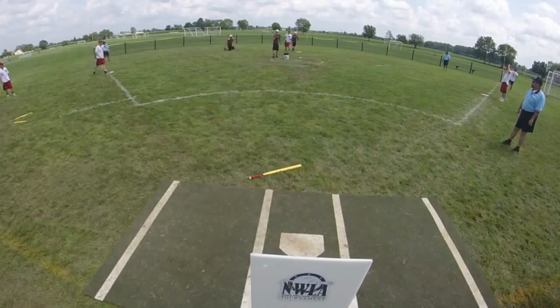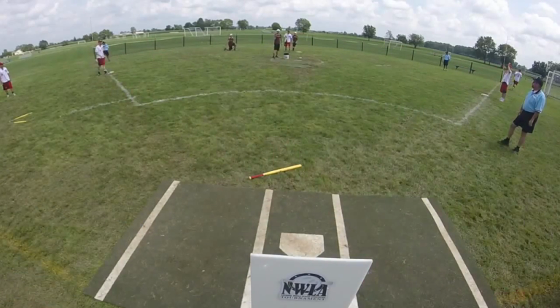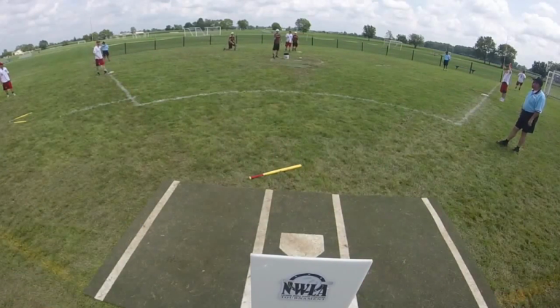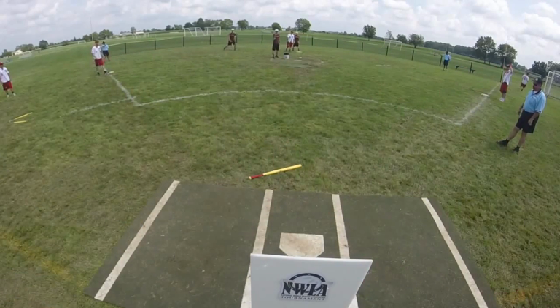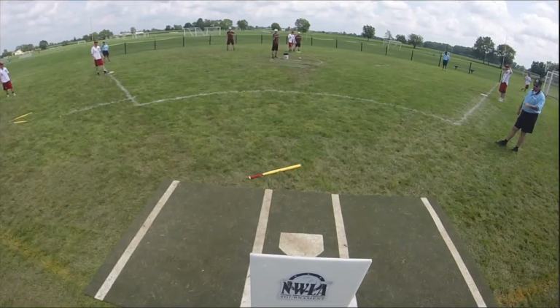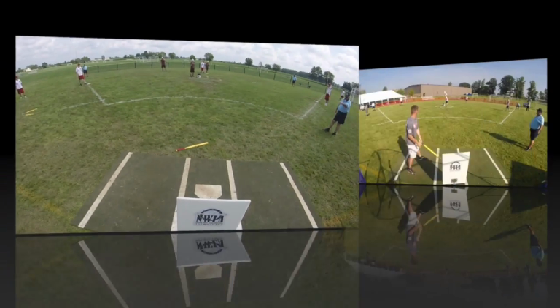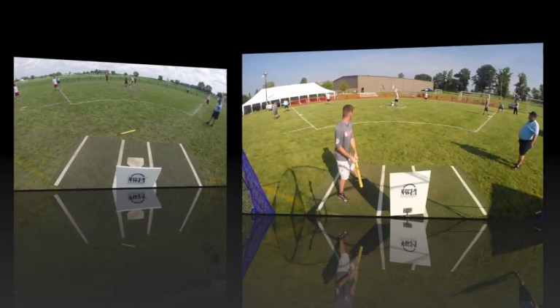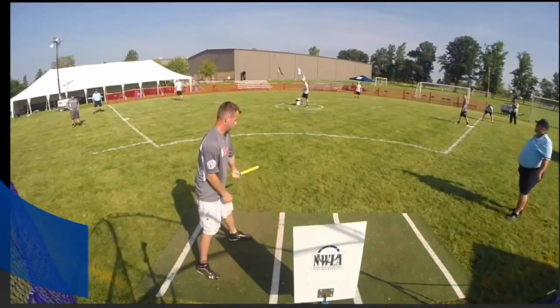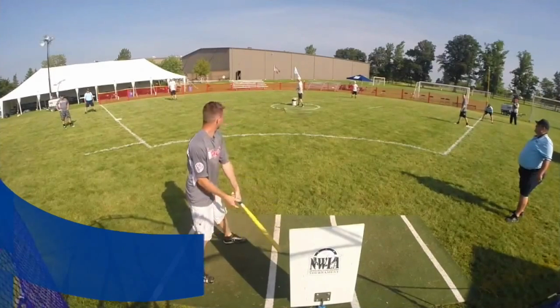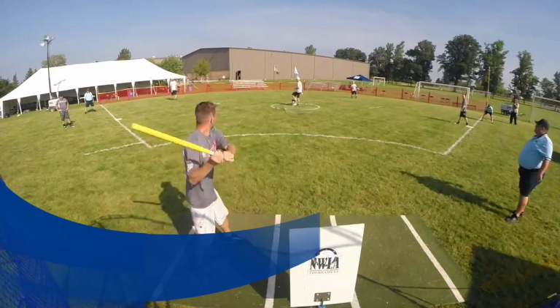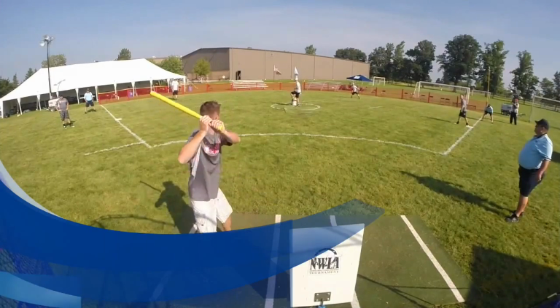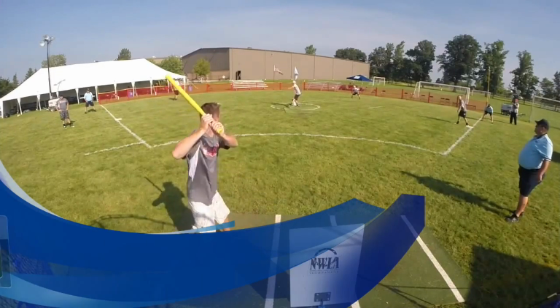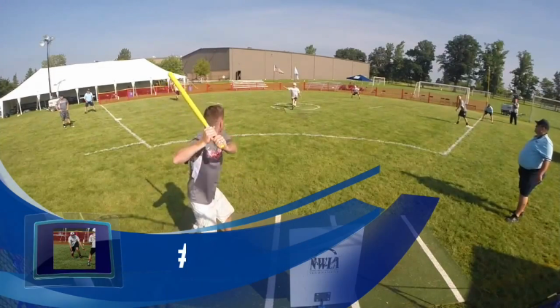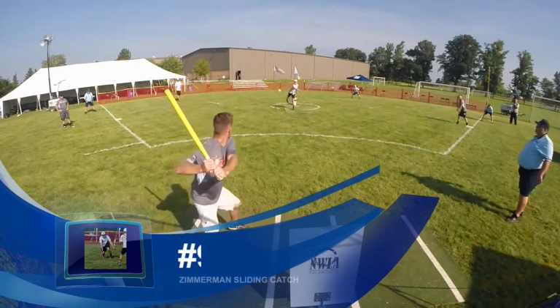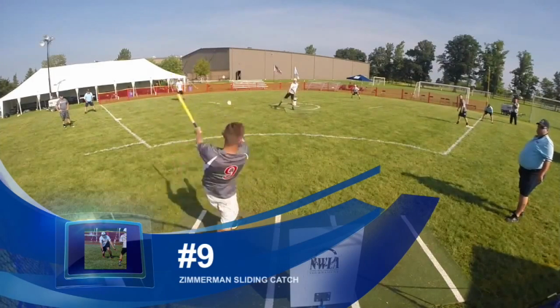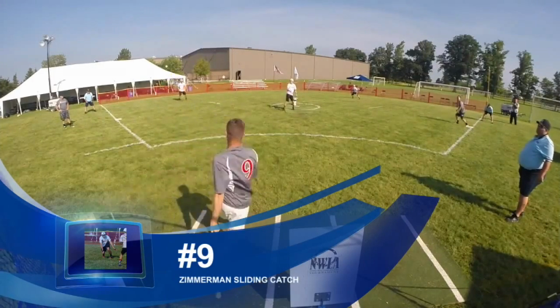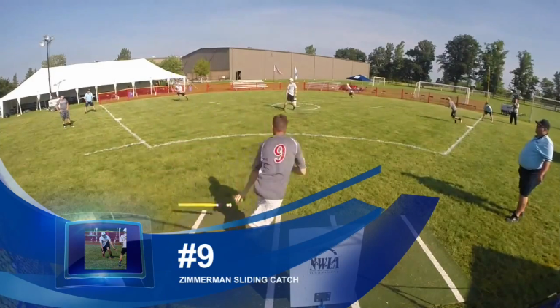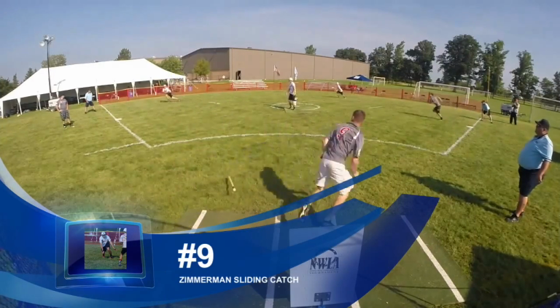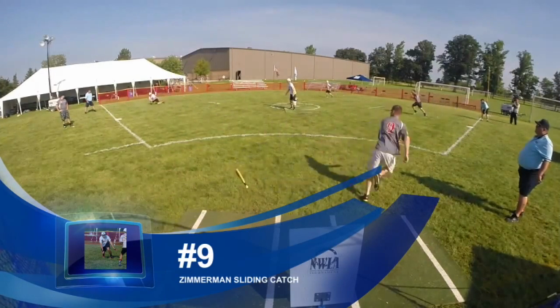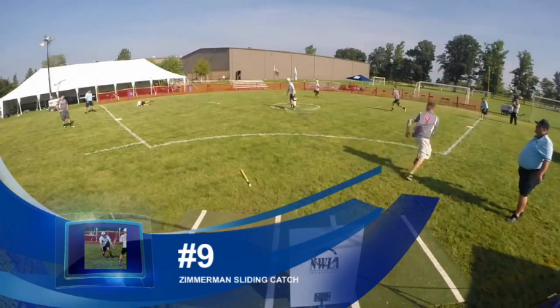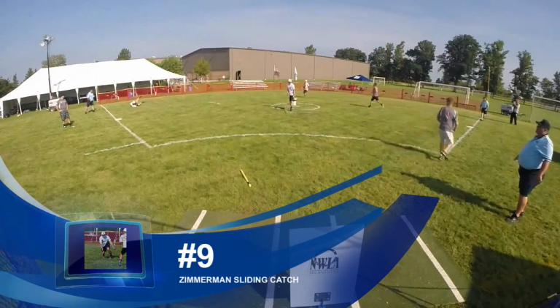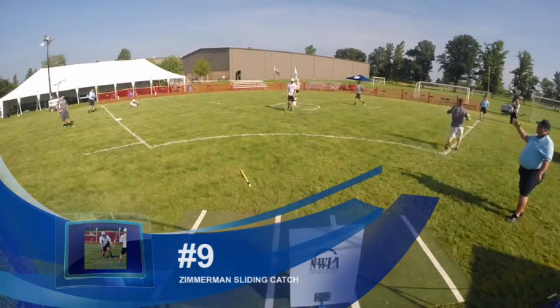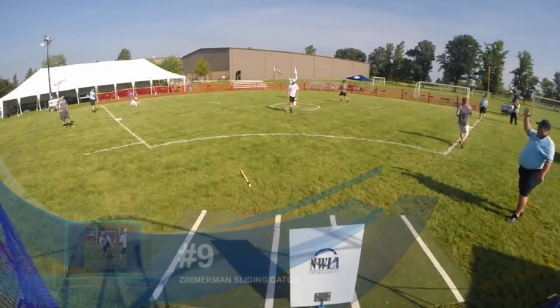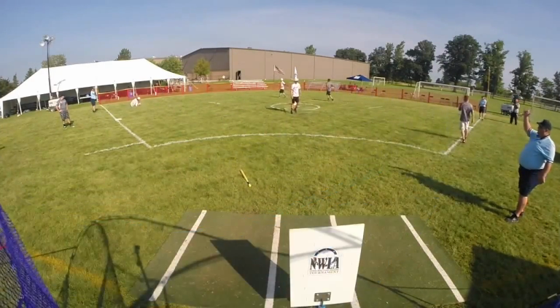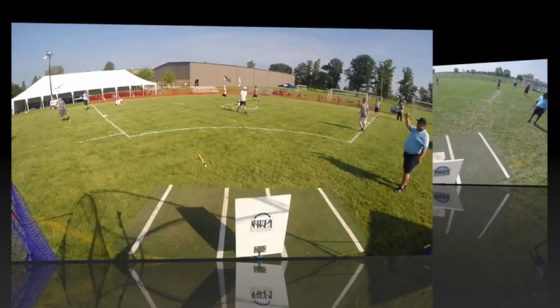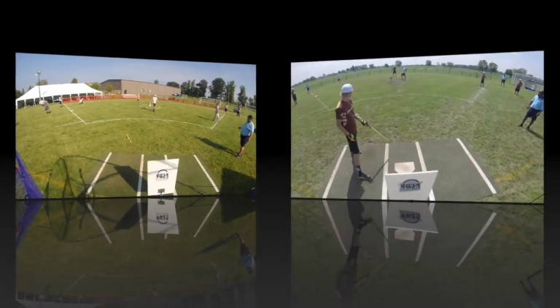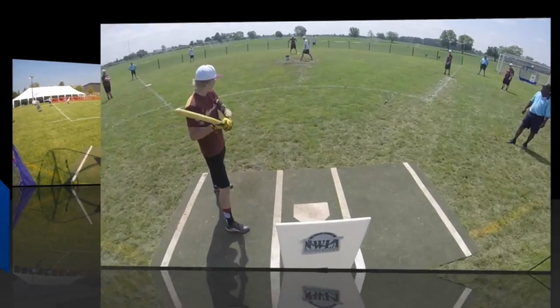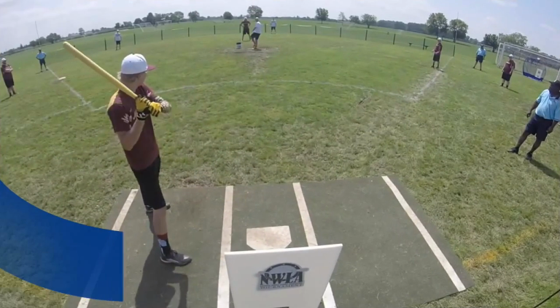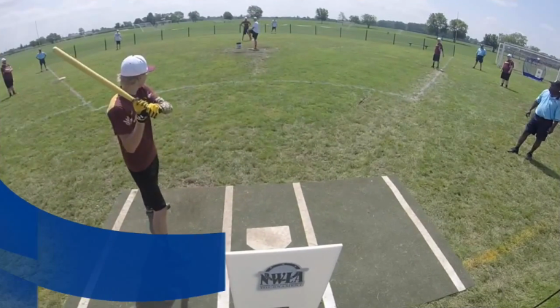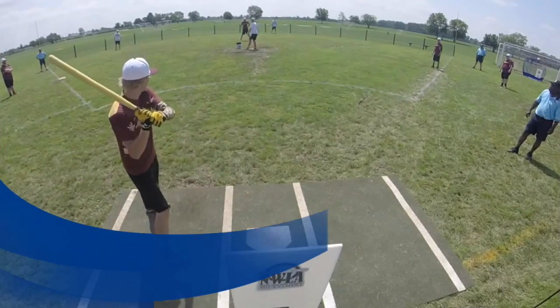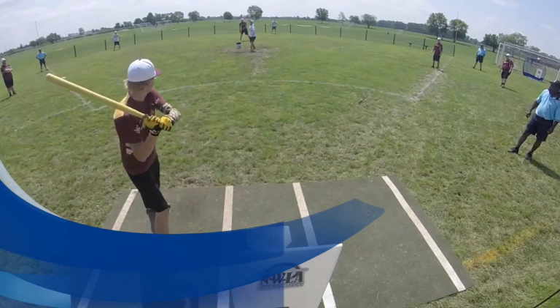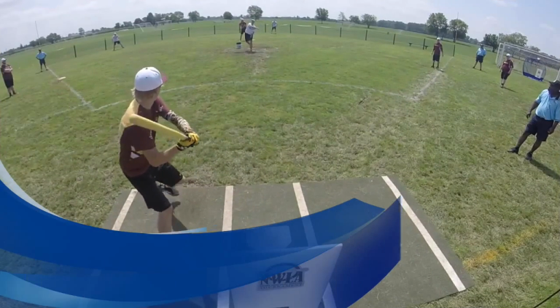Coming in at number 9, Jay Zimmerman again — this time ranges to his left to make a nice catch on the KWL player's hit ball.